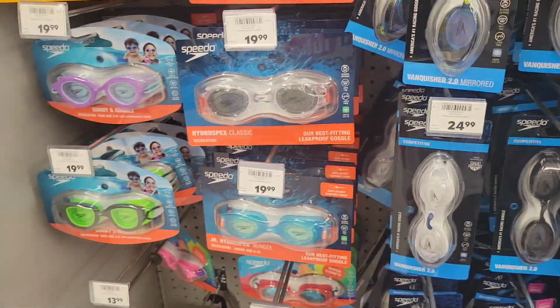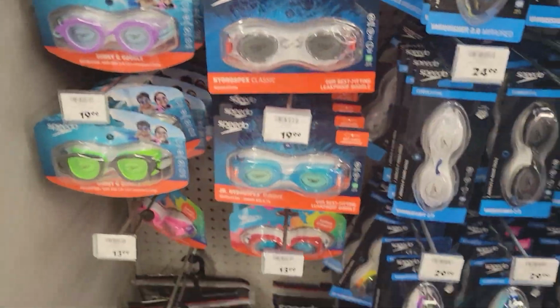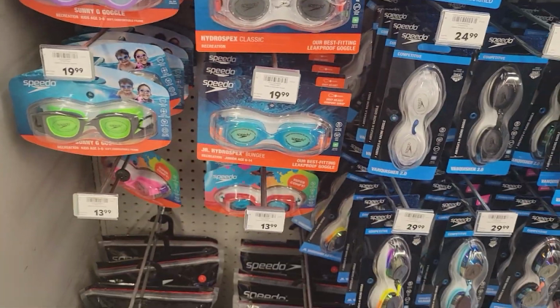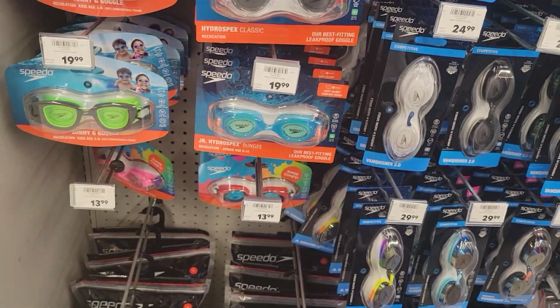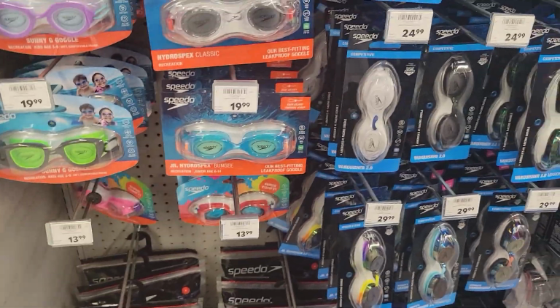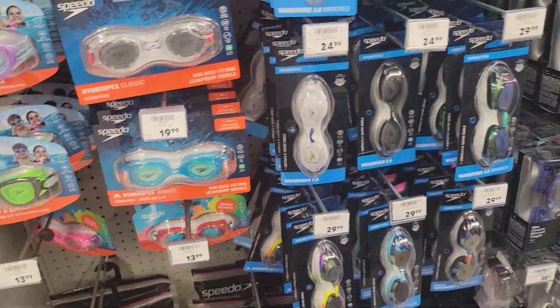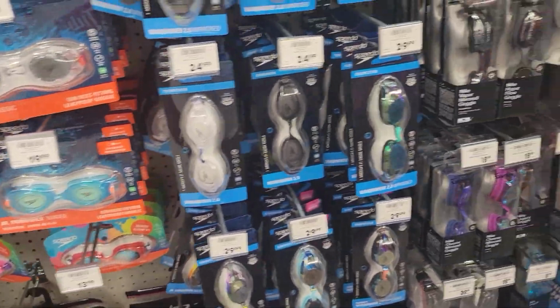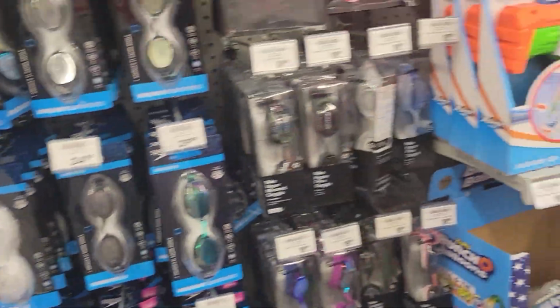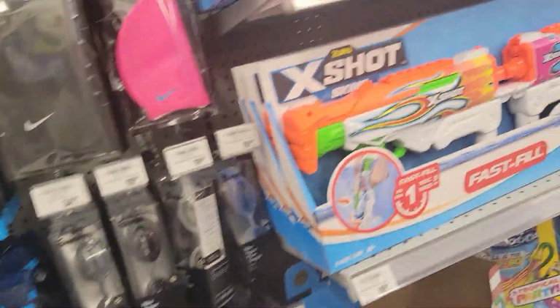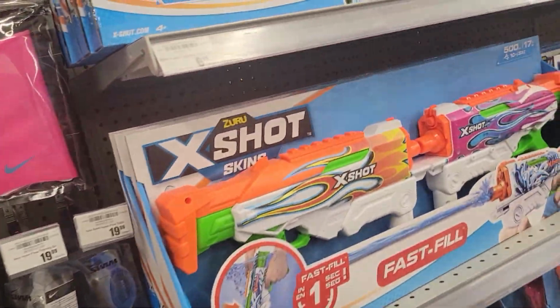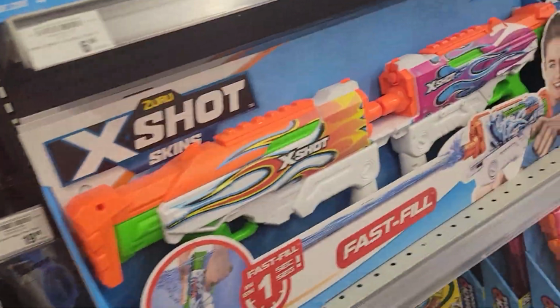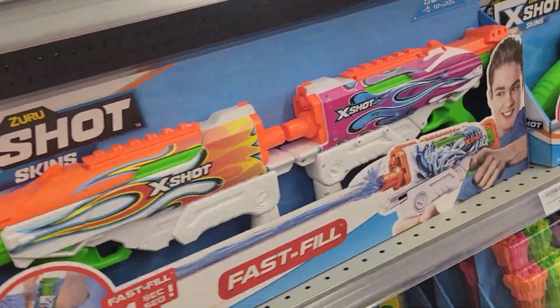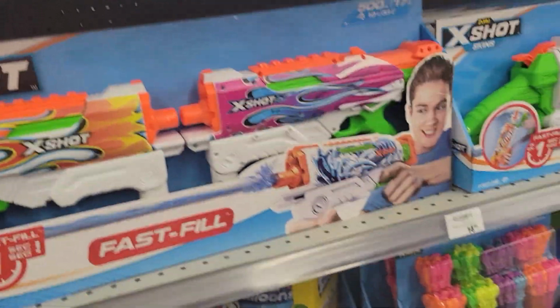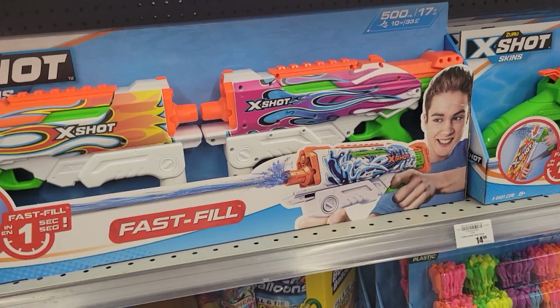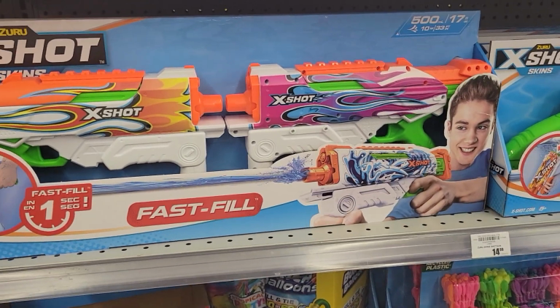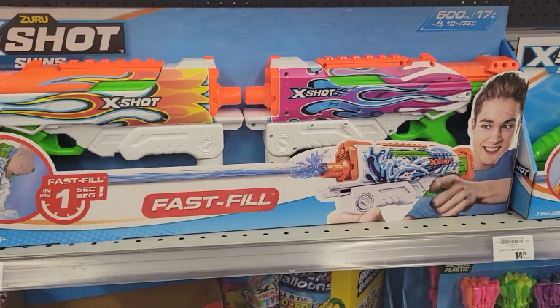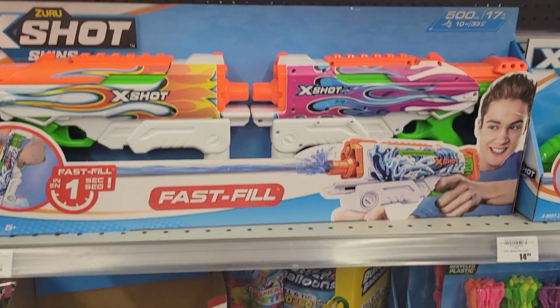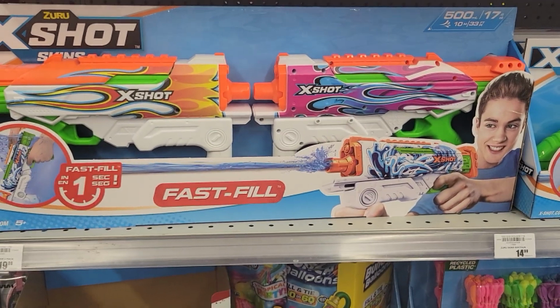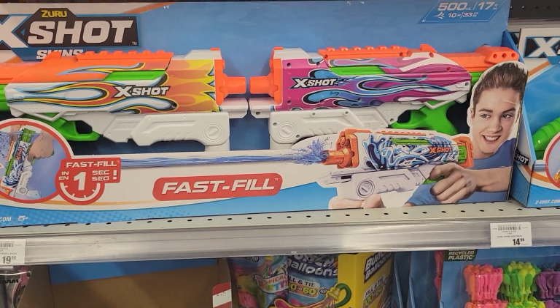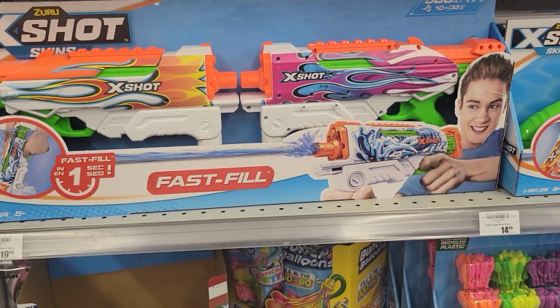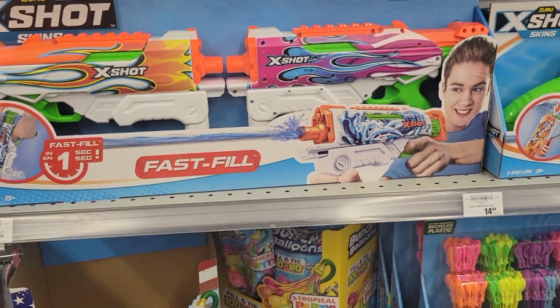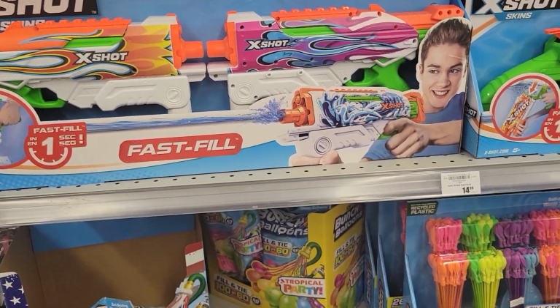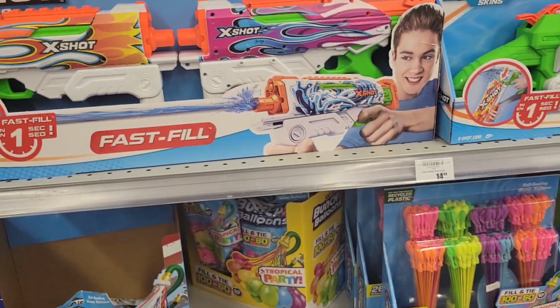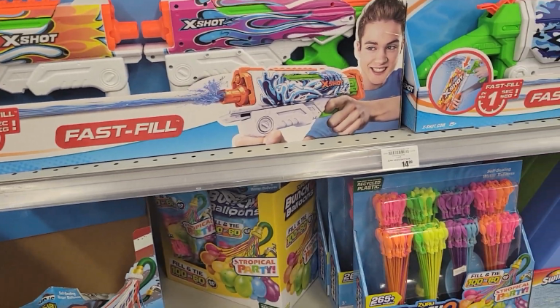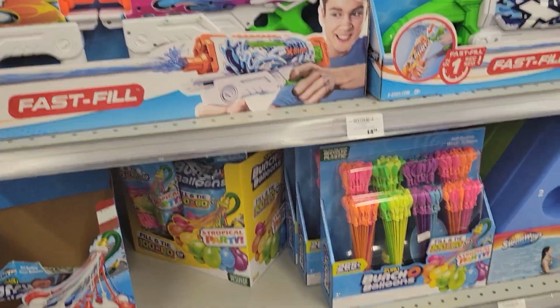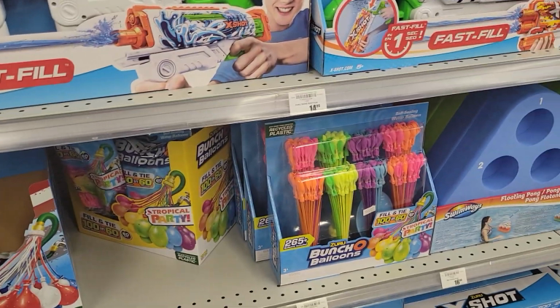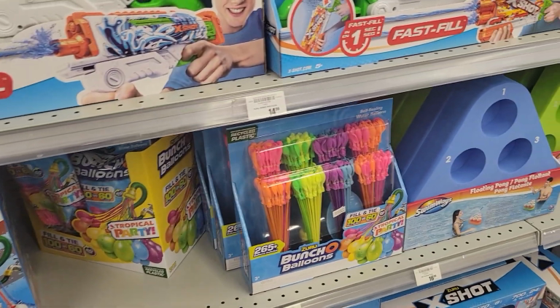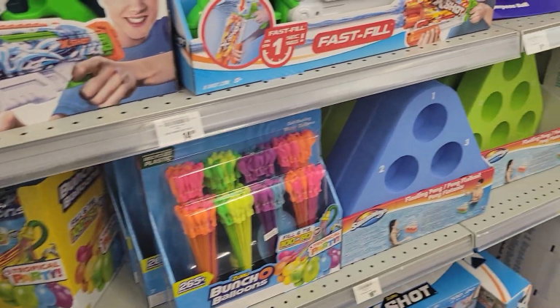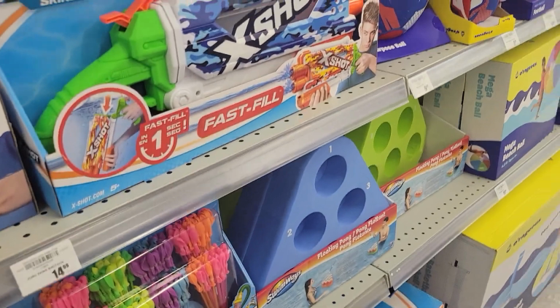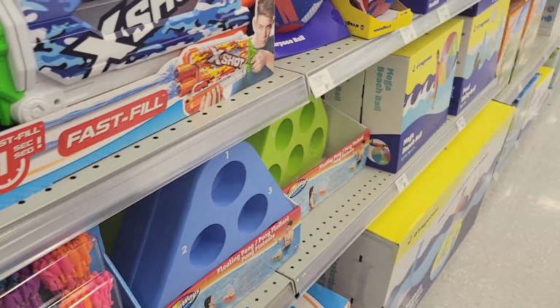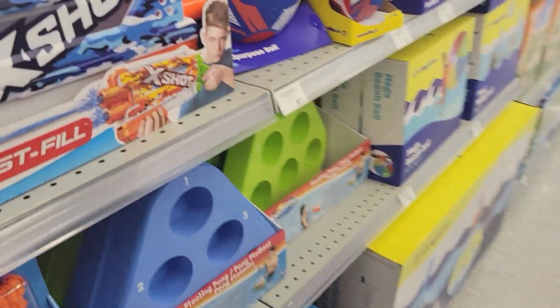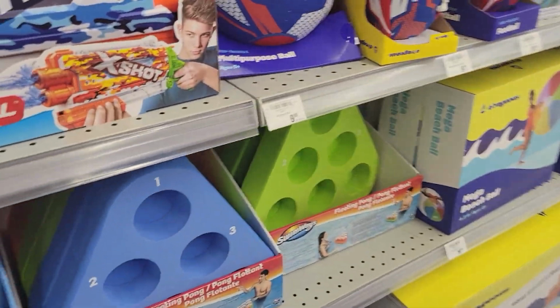Basically, who's who of swimming equipment. And you got to have your toys for the swimming pool. There's water balloons, my favorite.